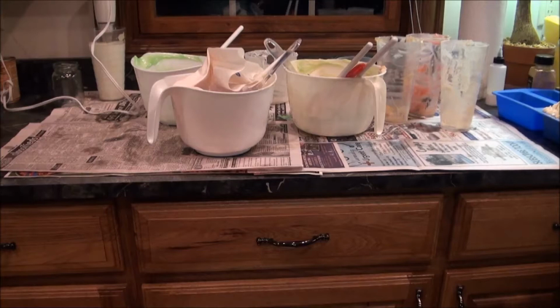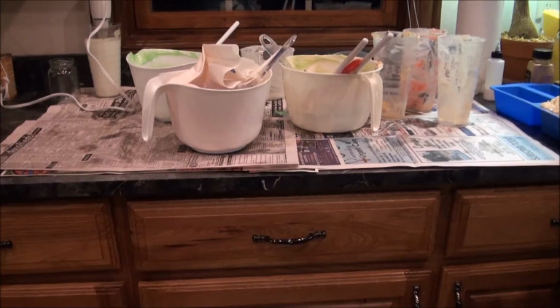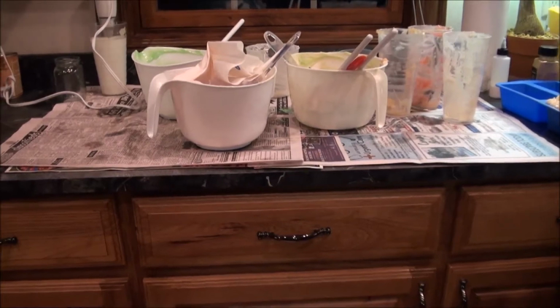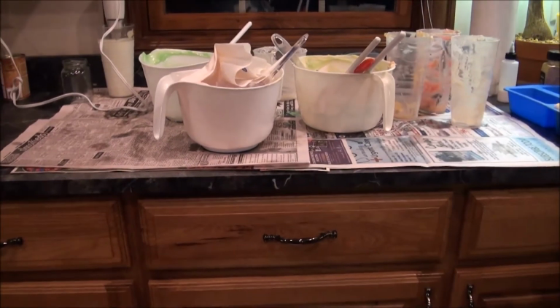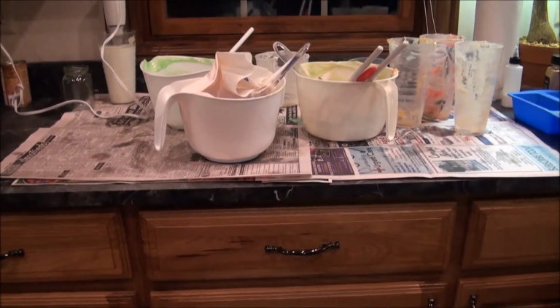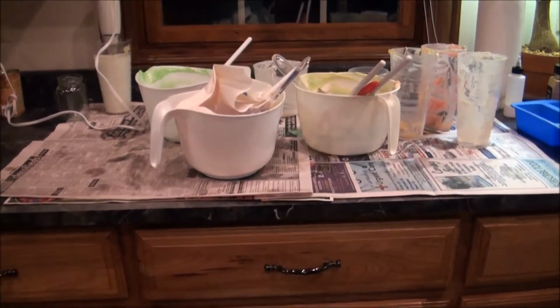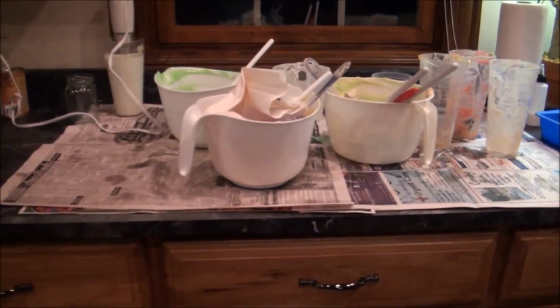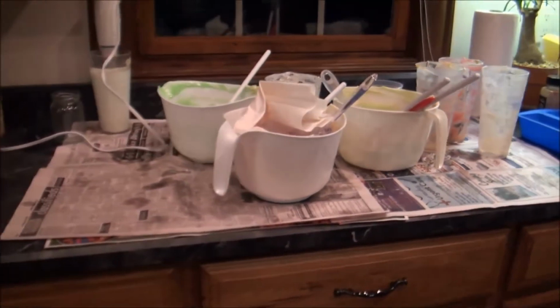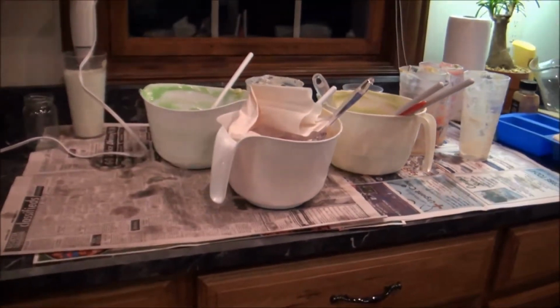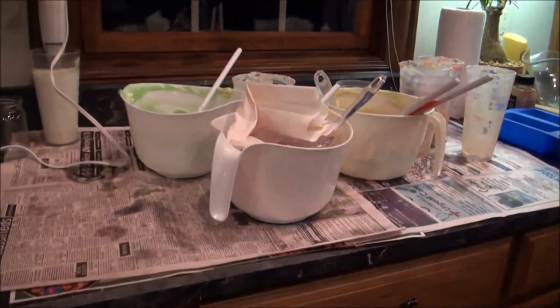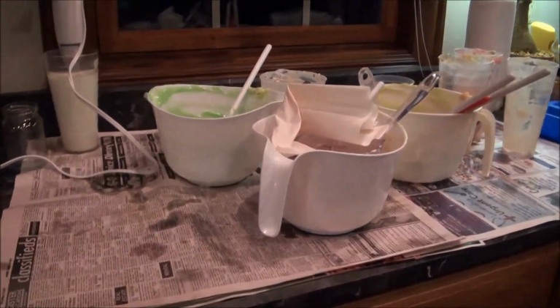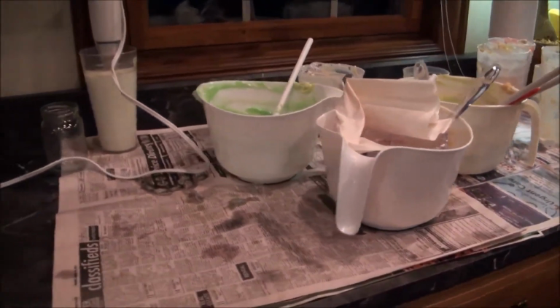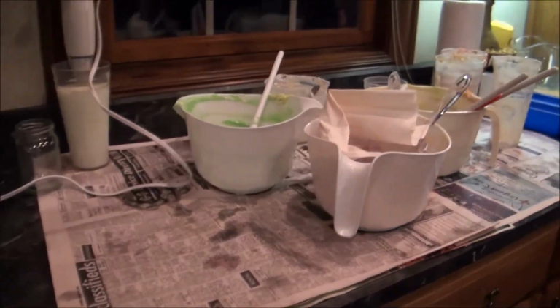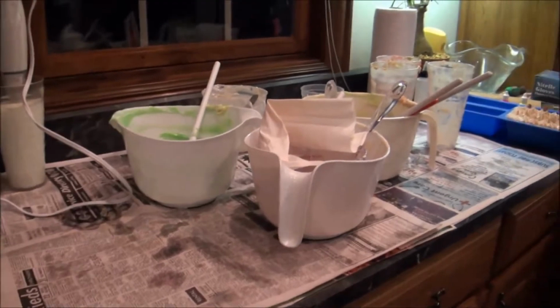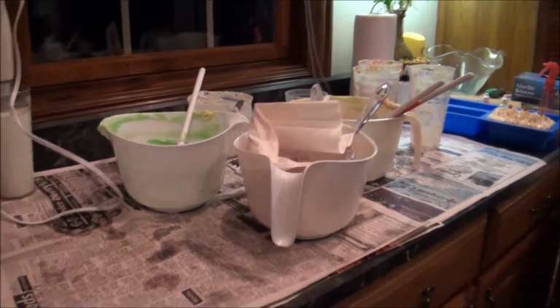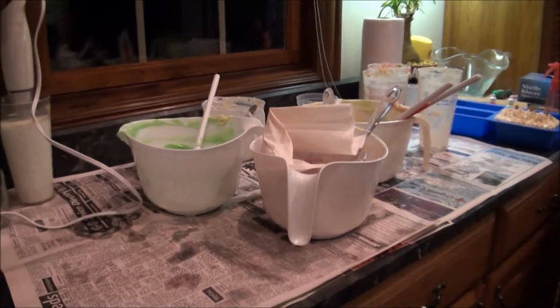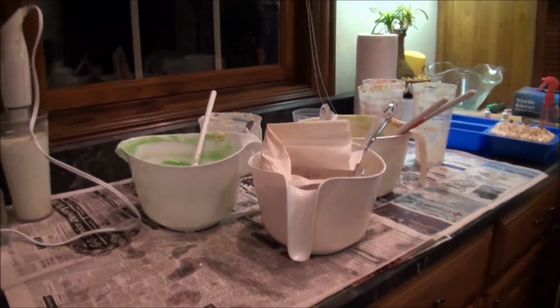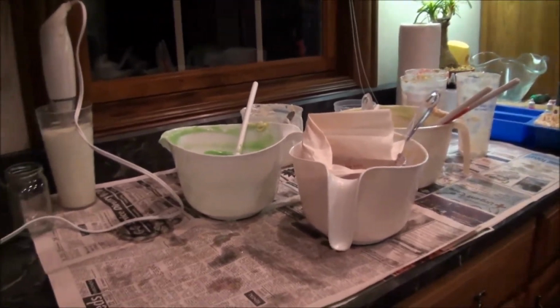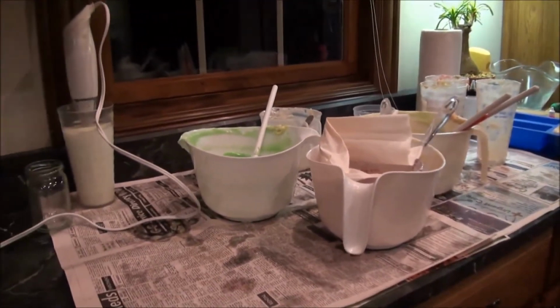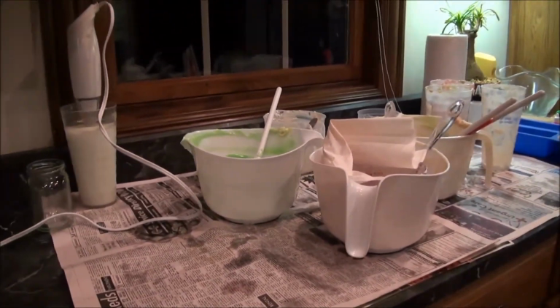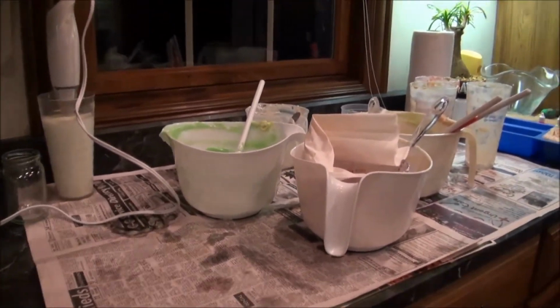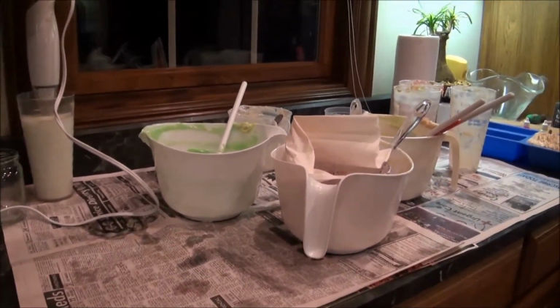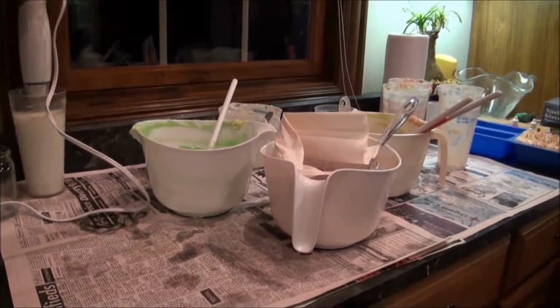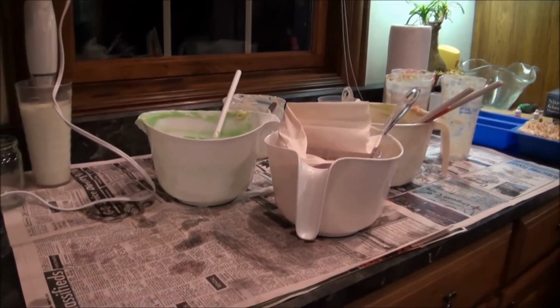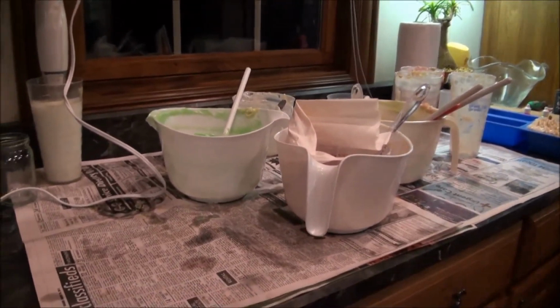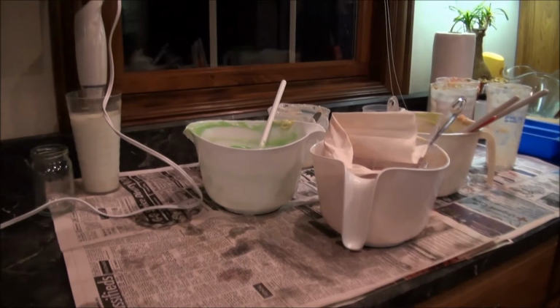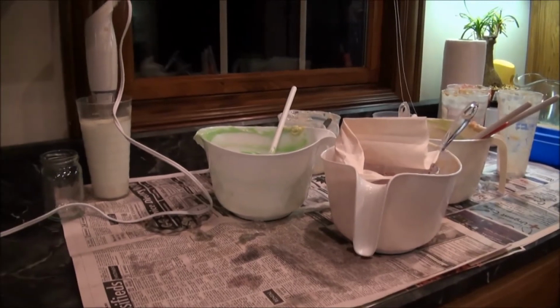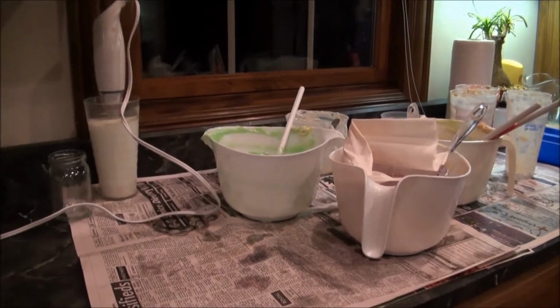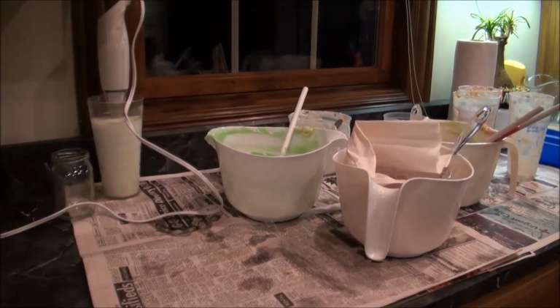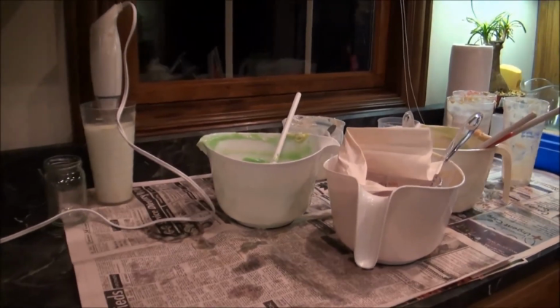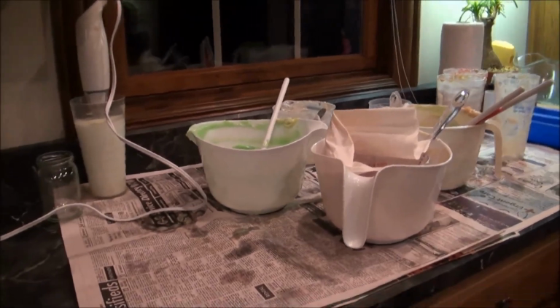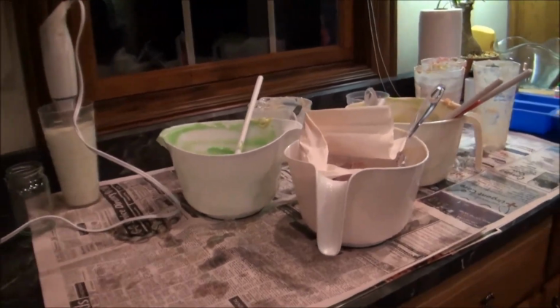Hi everyone! I am done soaping for the night and I am exhausted. I just wanted to do a quick video for you guys to show you what I do for cleanup.